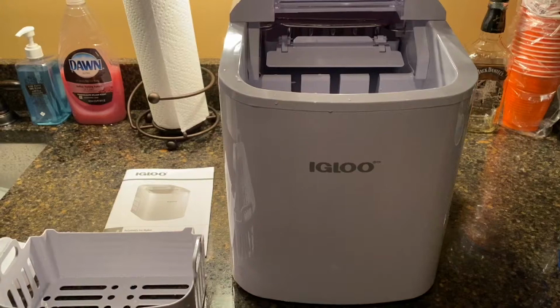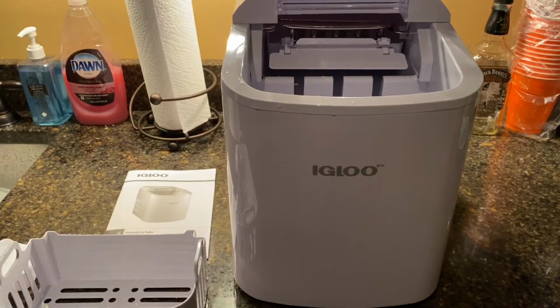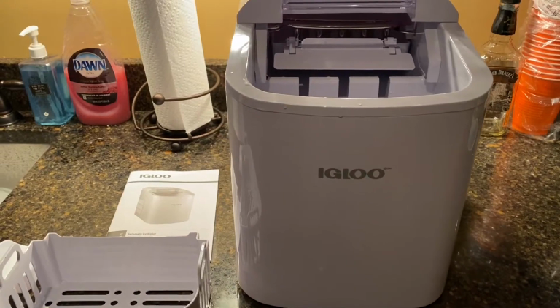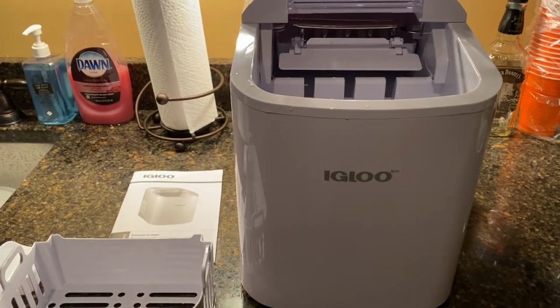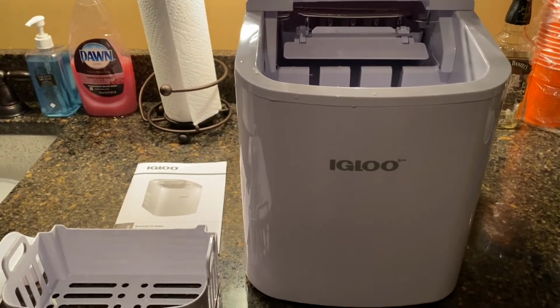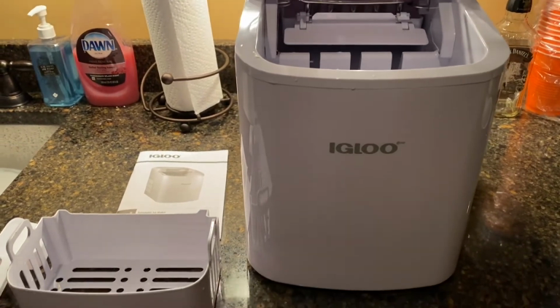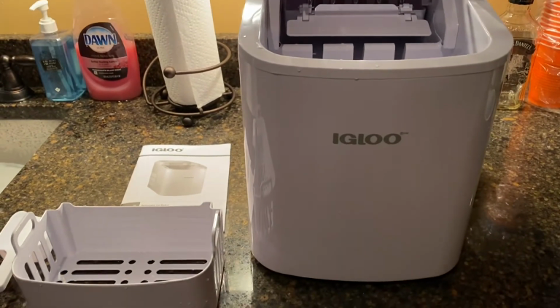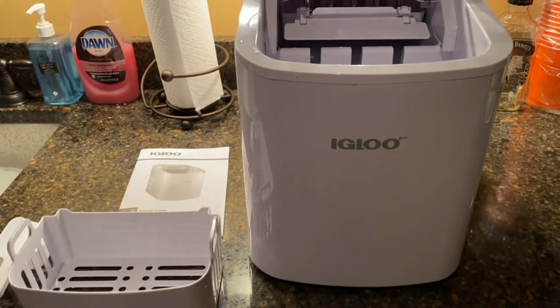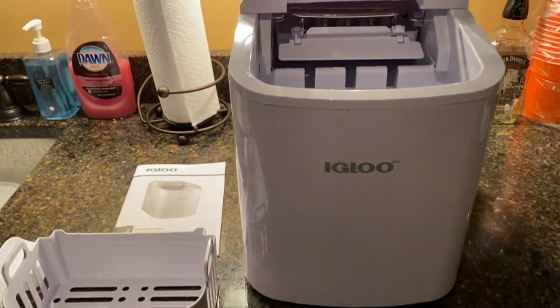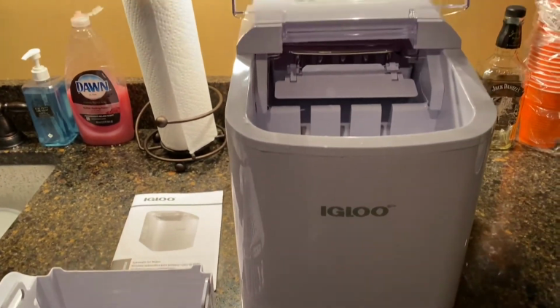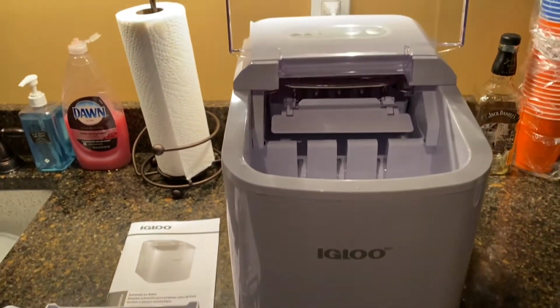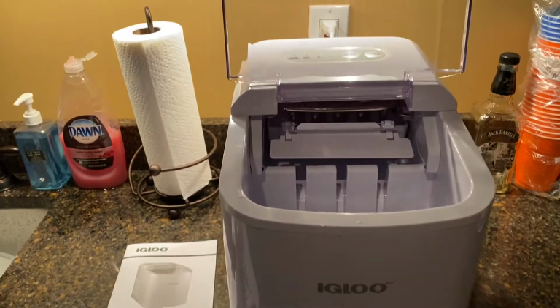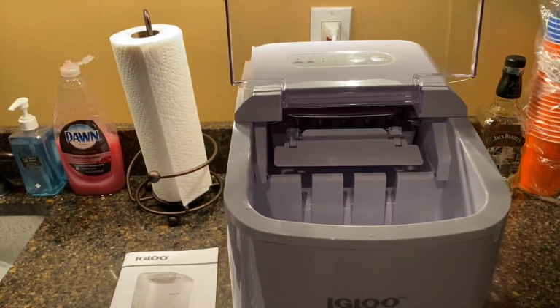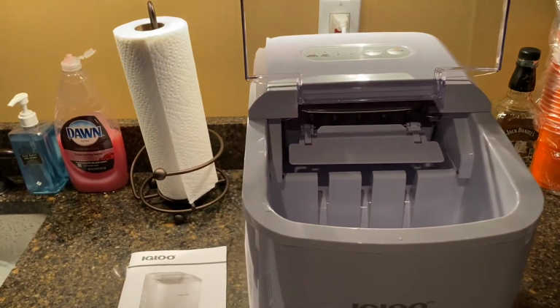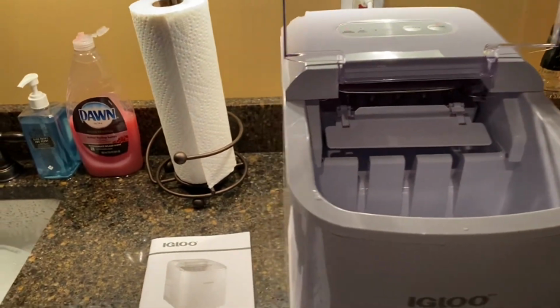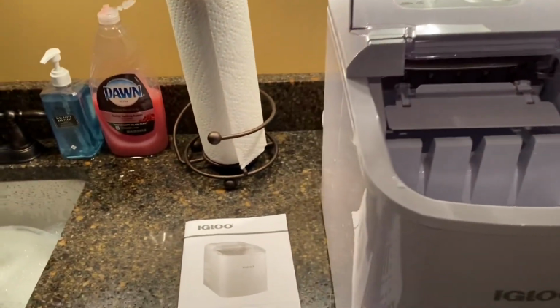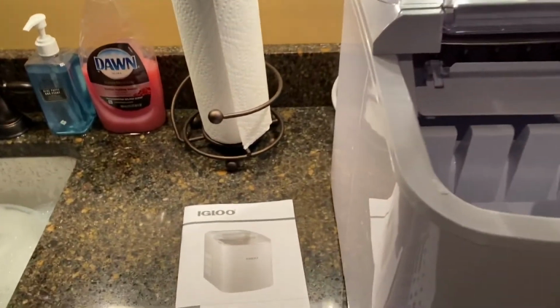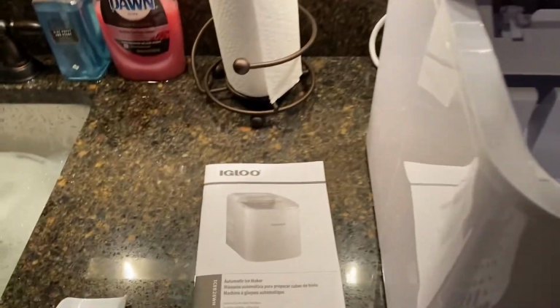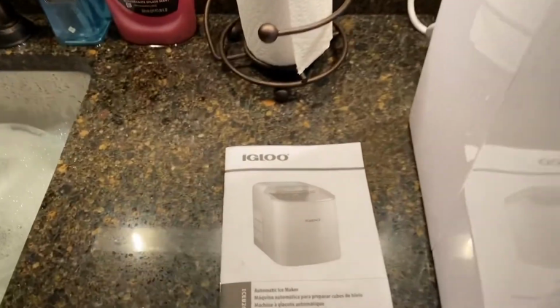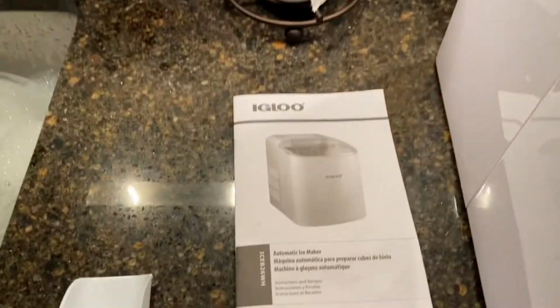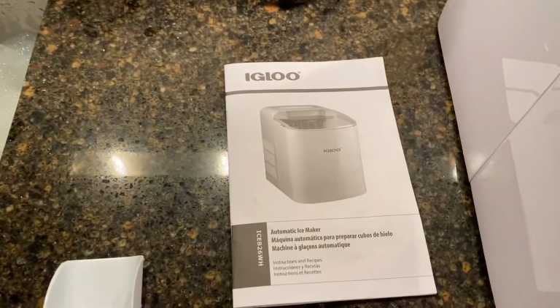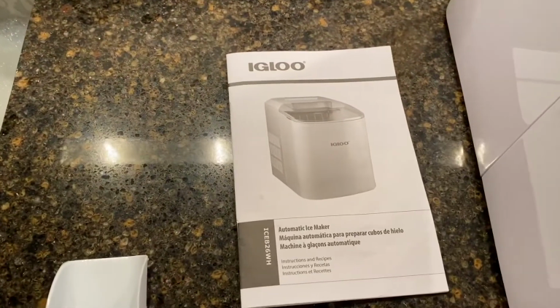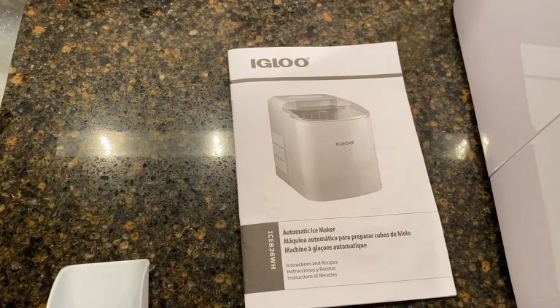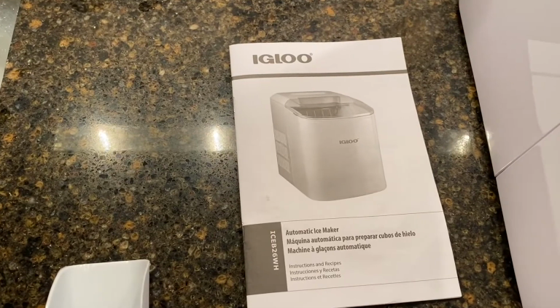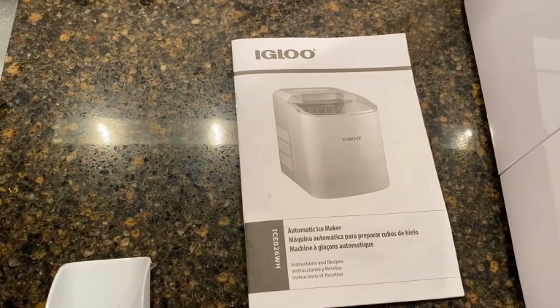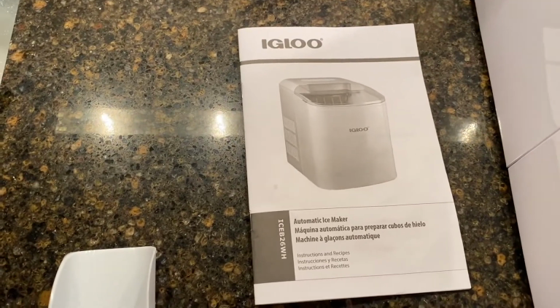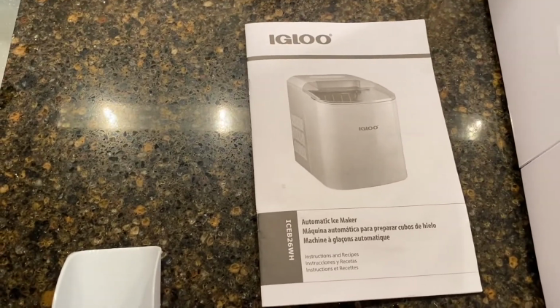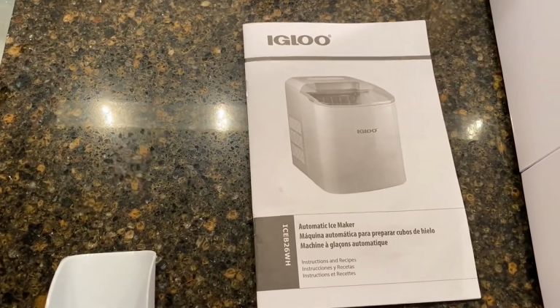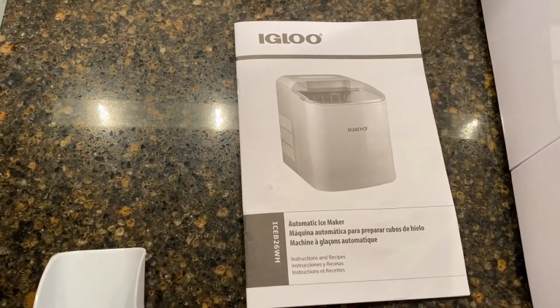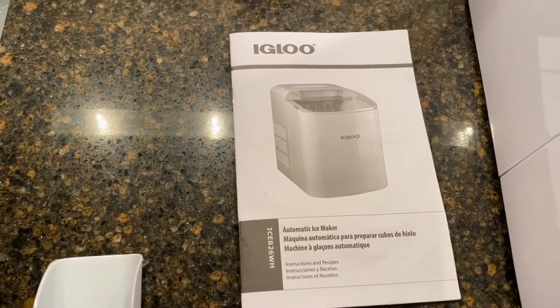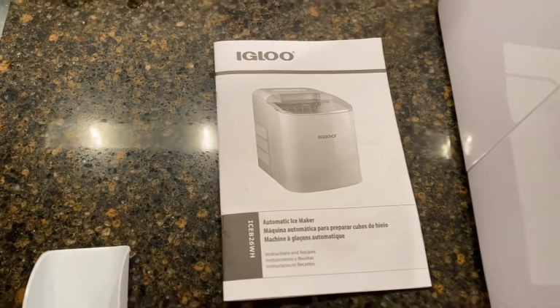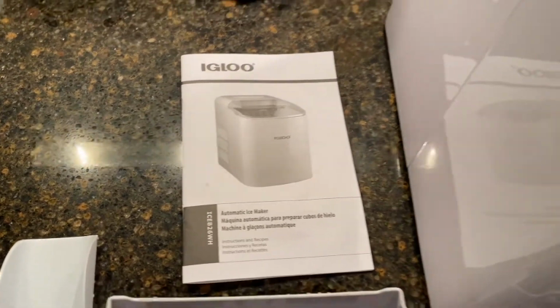Hello again everyone, welcome to another edition of Rod's Random Reviews. Today we have a portable Igloo automatic ice maker, and I'm pretty excited about that.